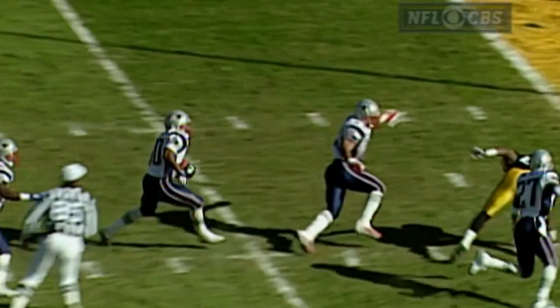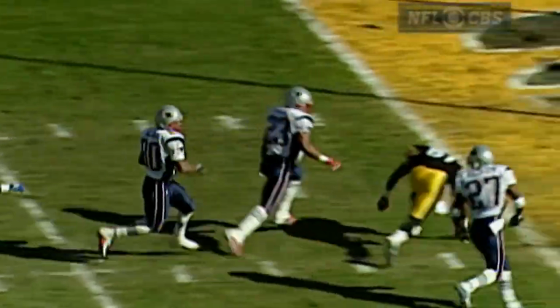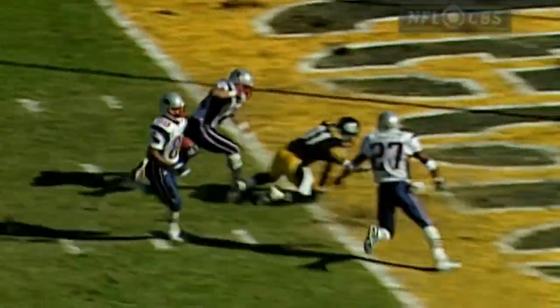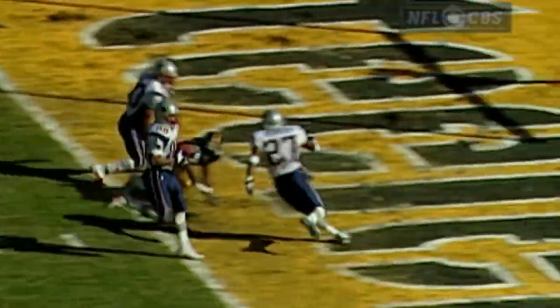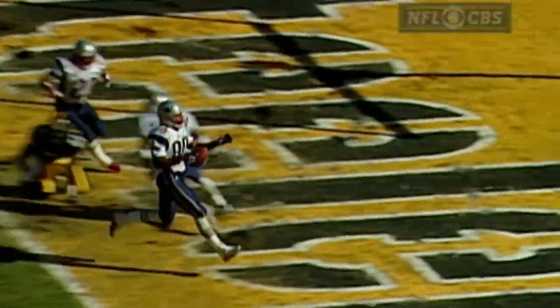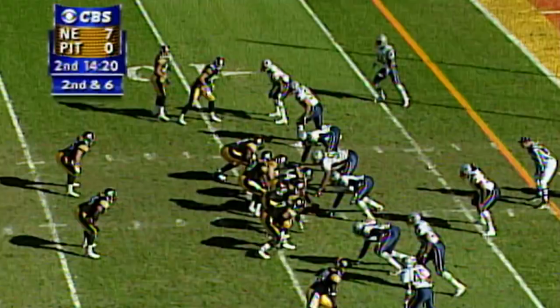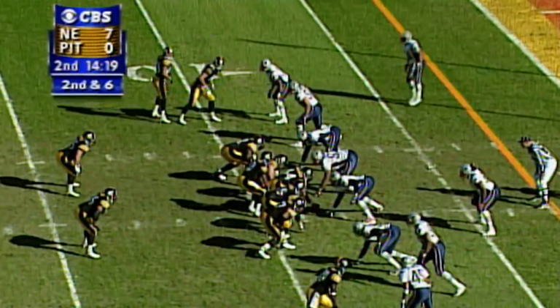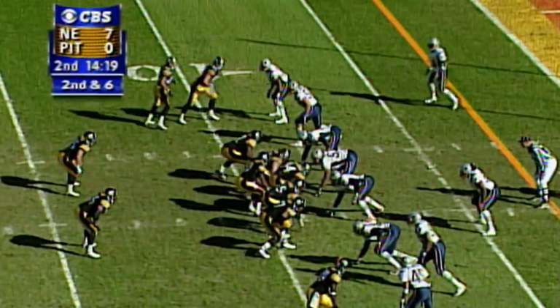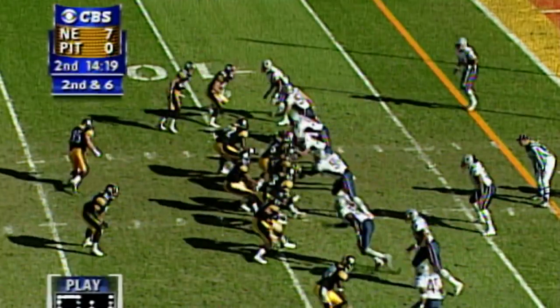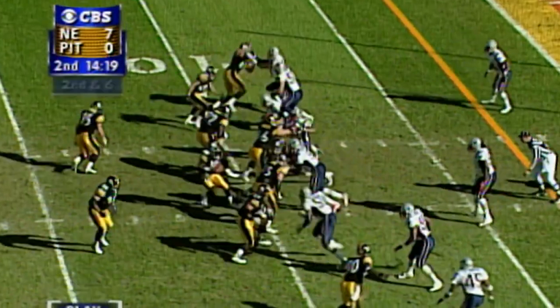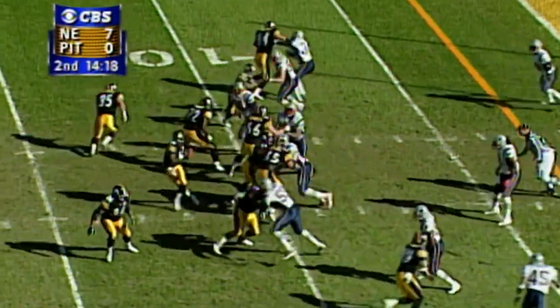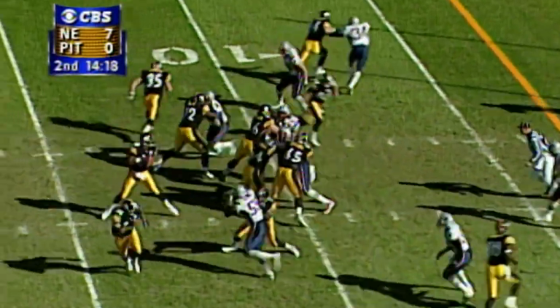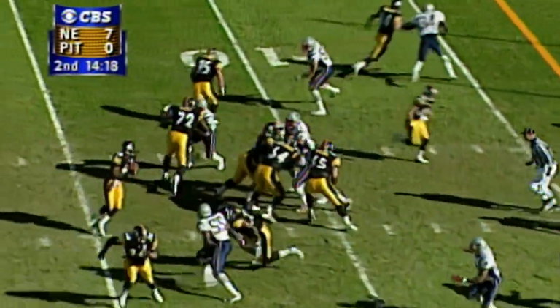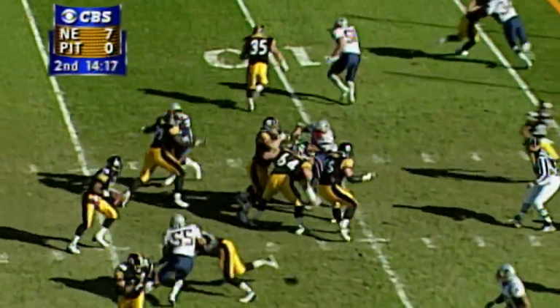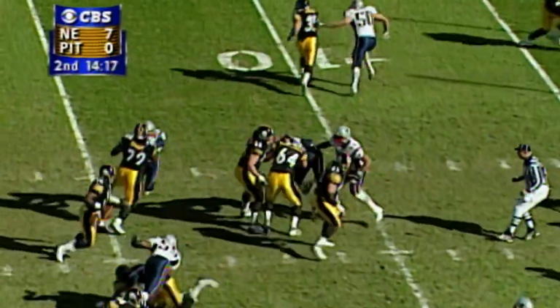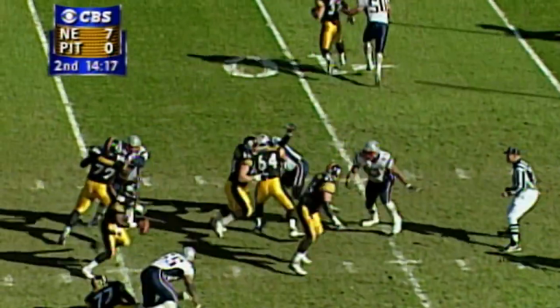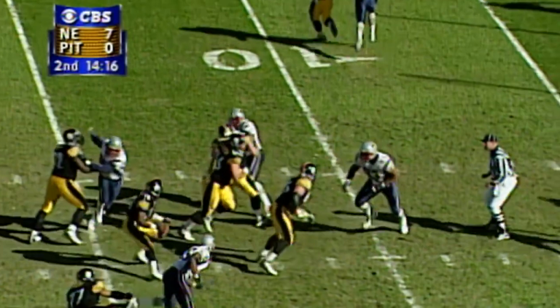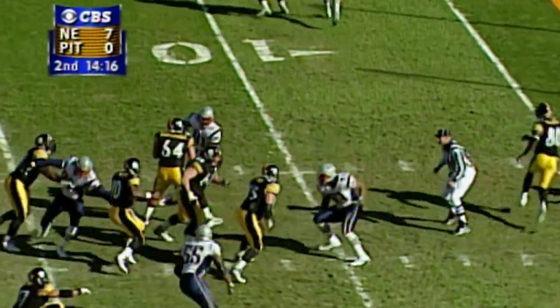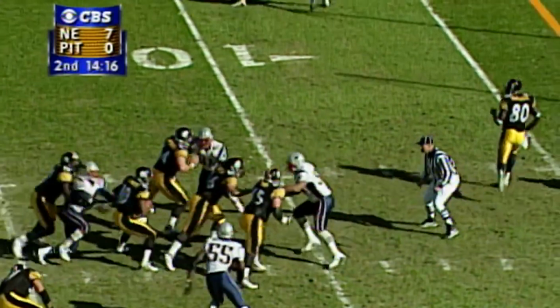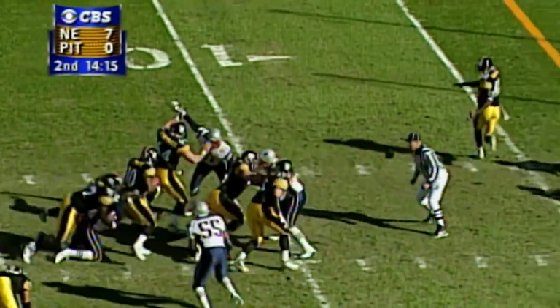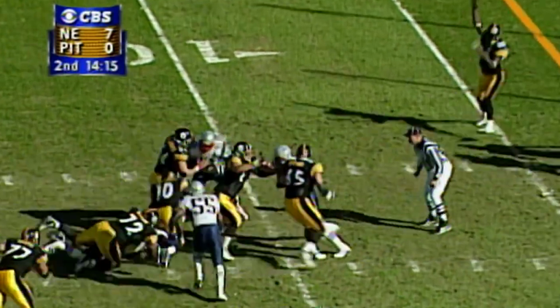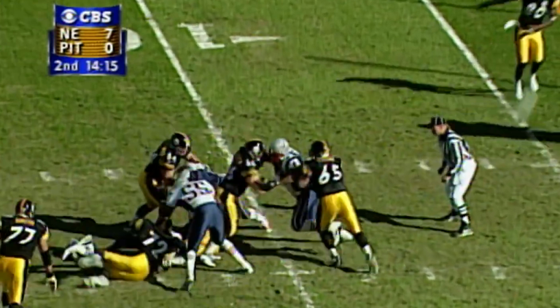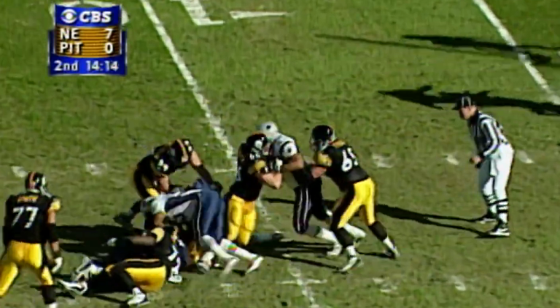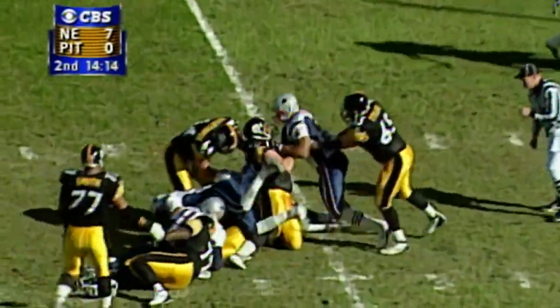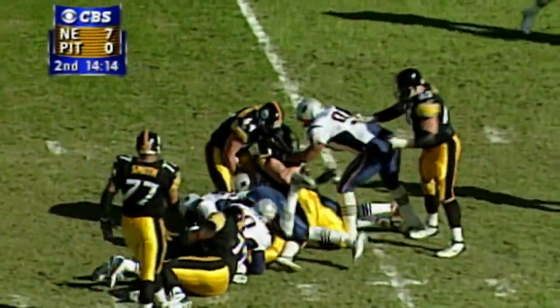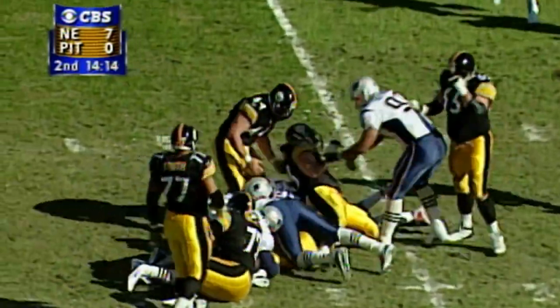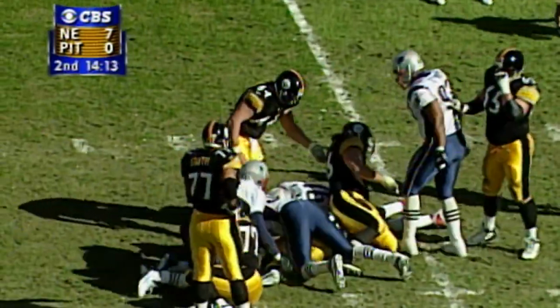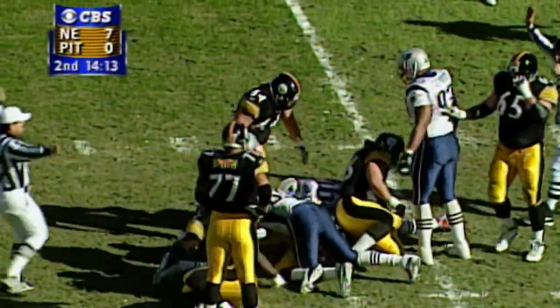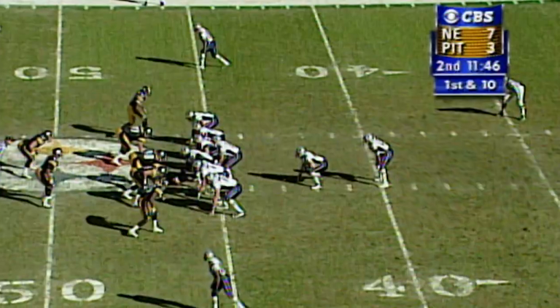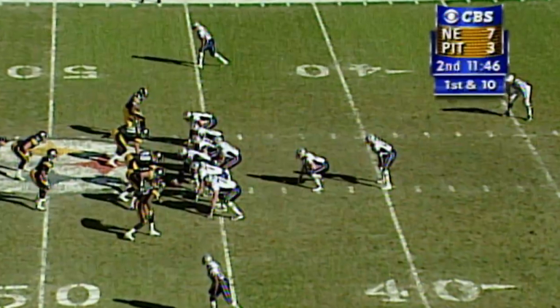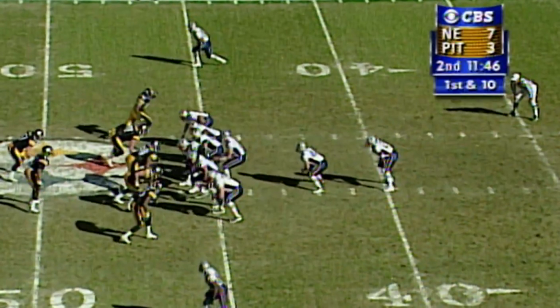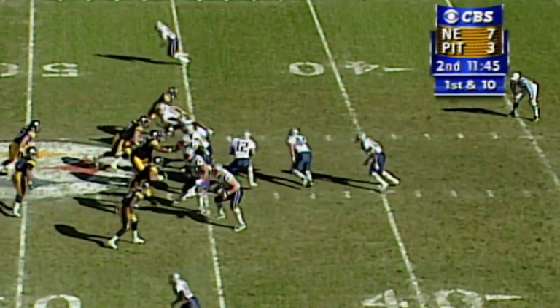Good blocking downfield. The New England Patriots have been outstanding in the red zone defensively. Stewart dancing around and goes down at the 11 yard line, by the Pittsburgh Steelers.